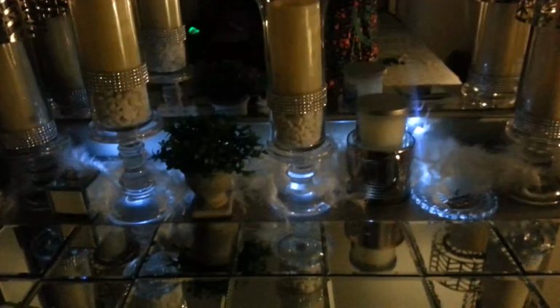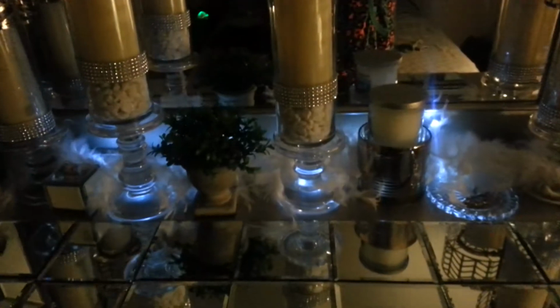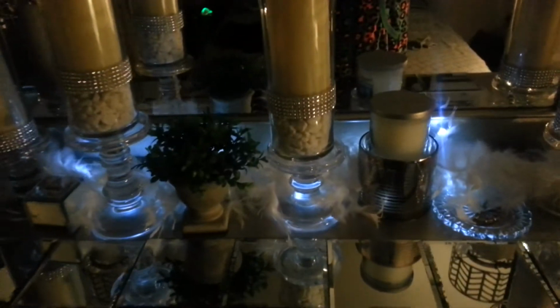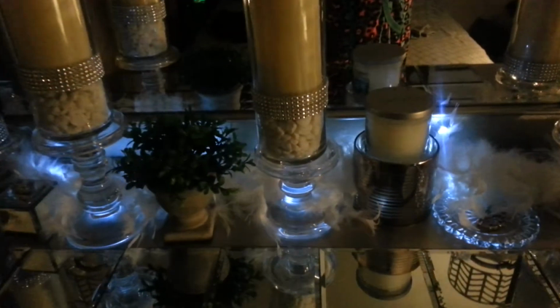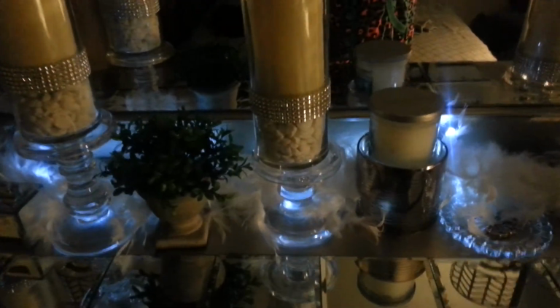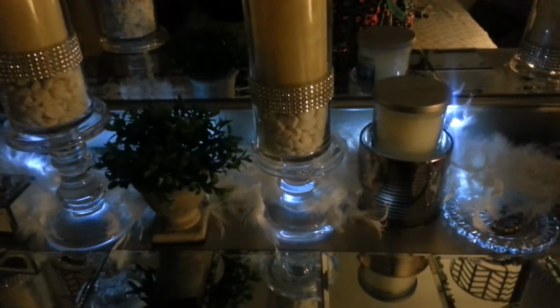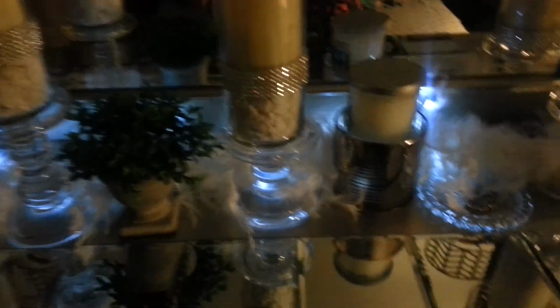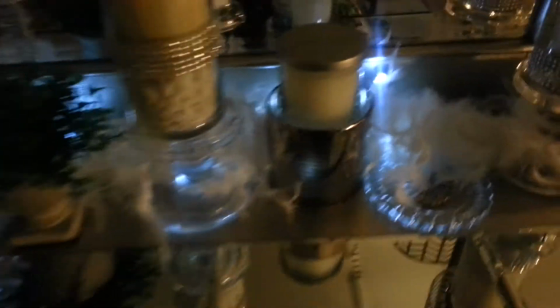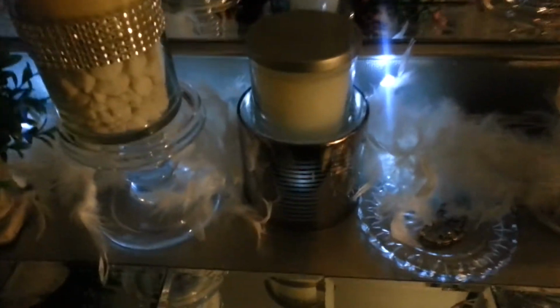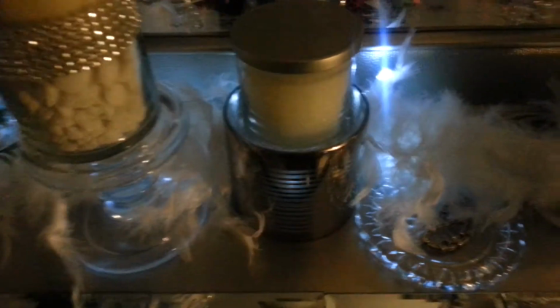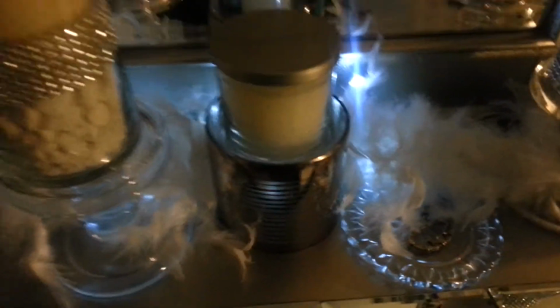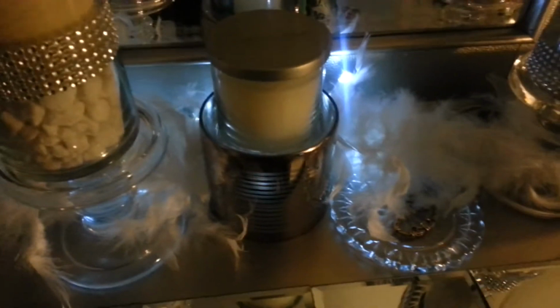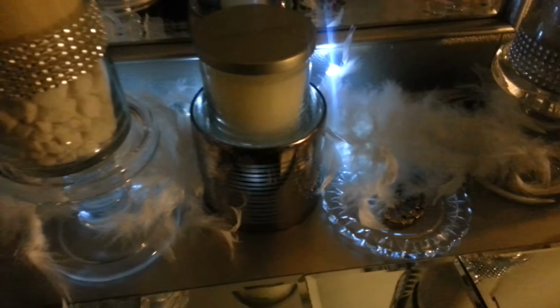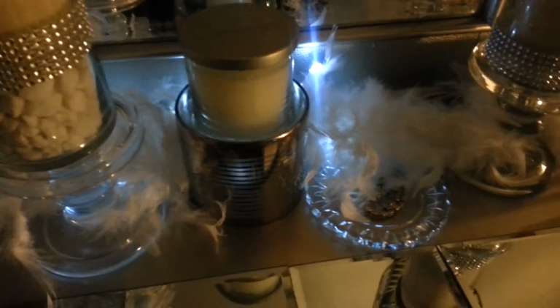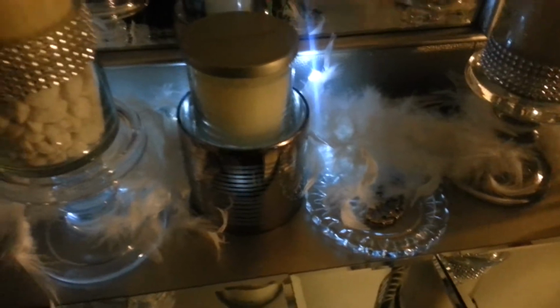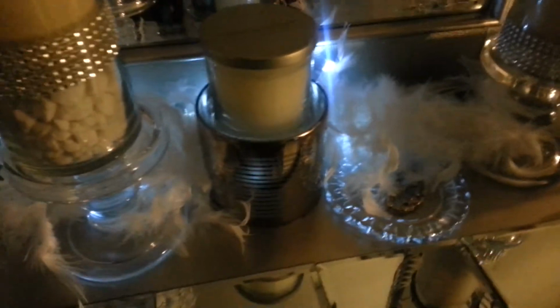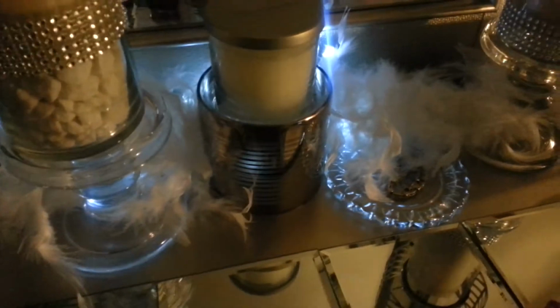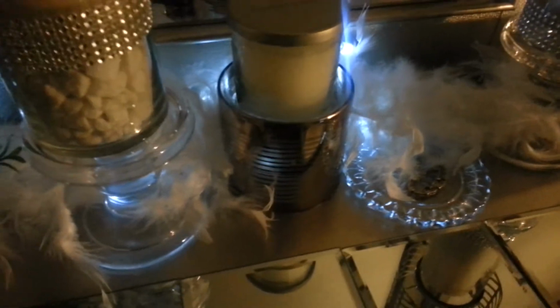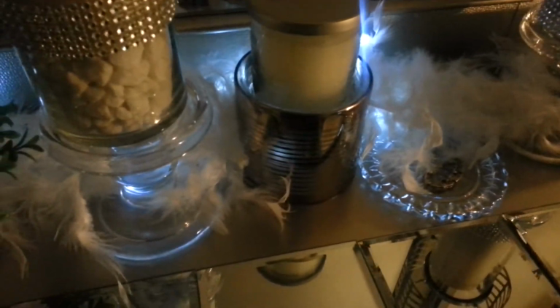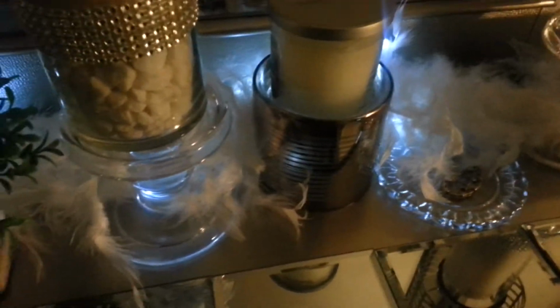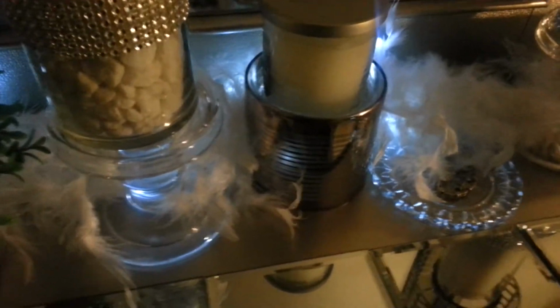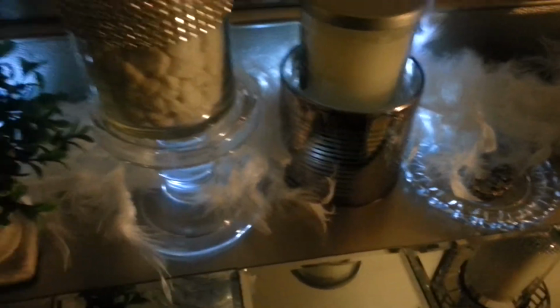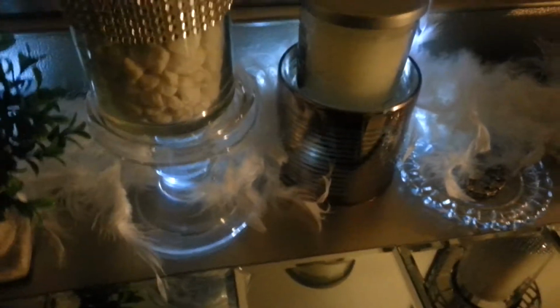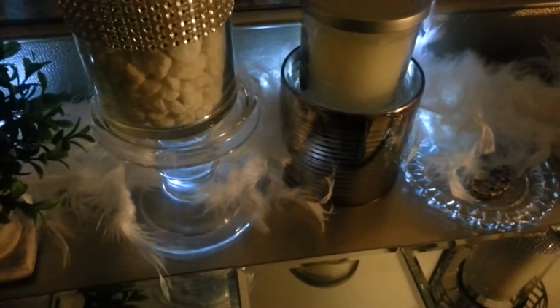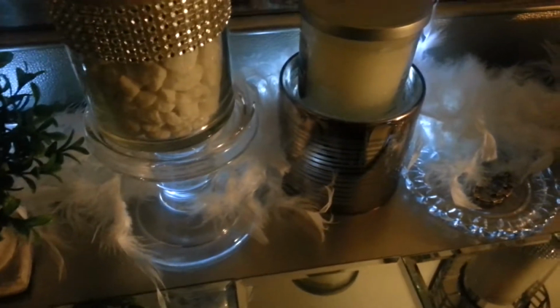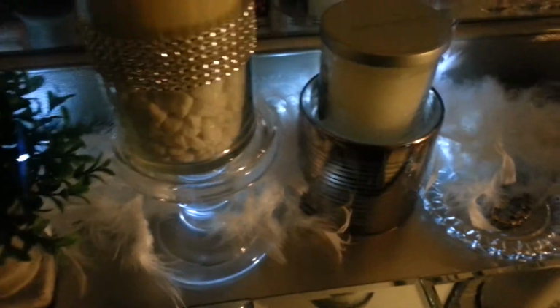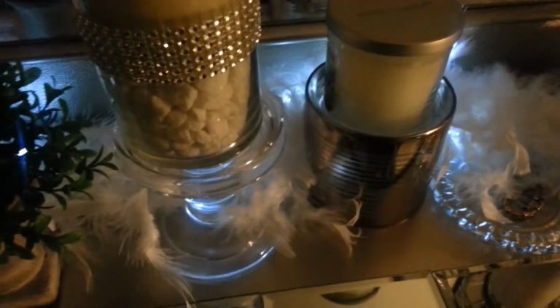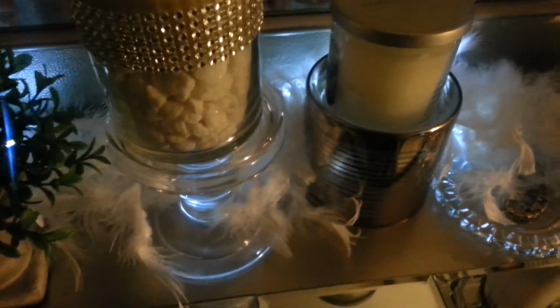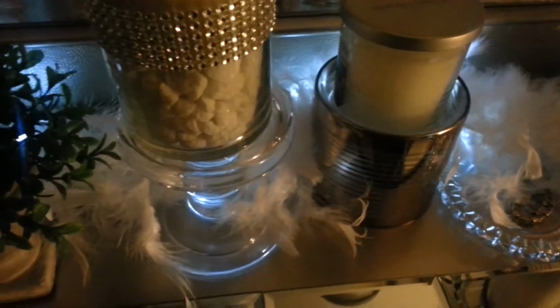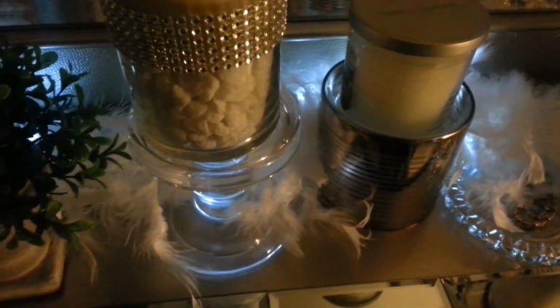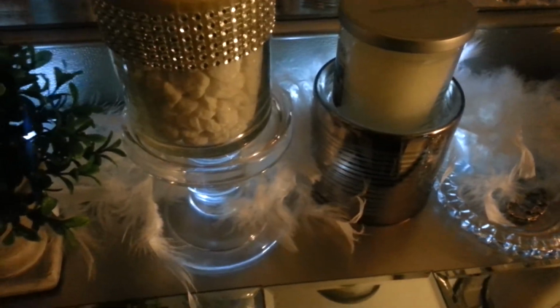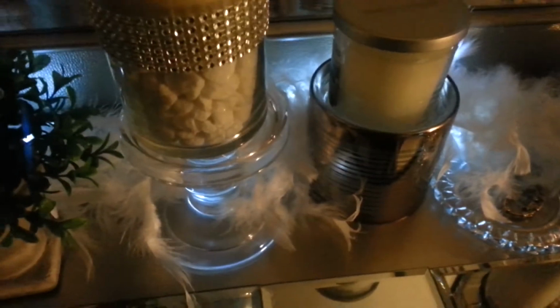Hello everyone, it's Cheryl. I just wanted to show you this quick little DIY. I think it's really feminine, really cute, soft, and it's a Dollar Tree DIY. Not even a DIY — it's just buy the stuff and plop it.